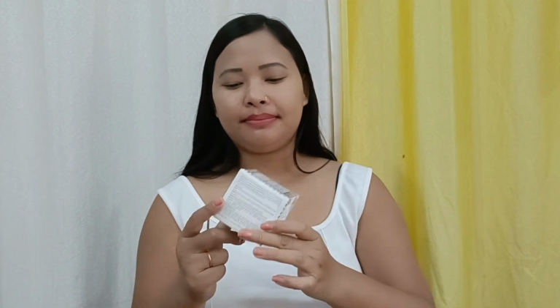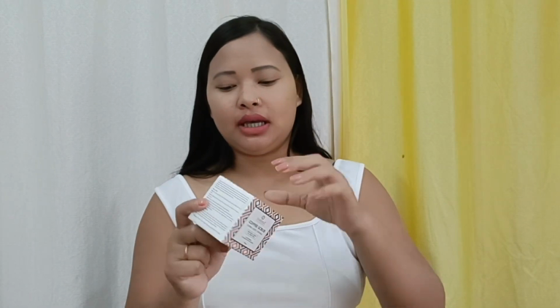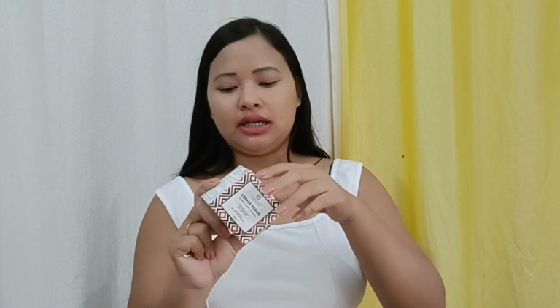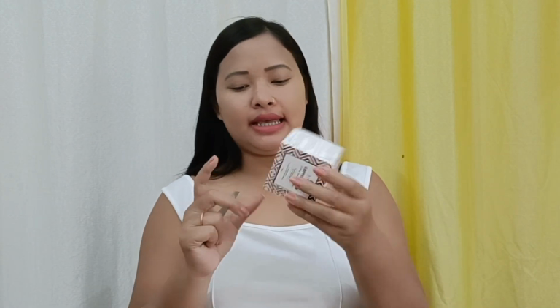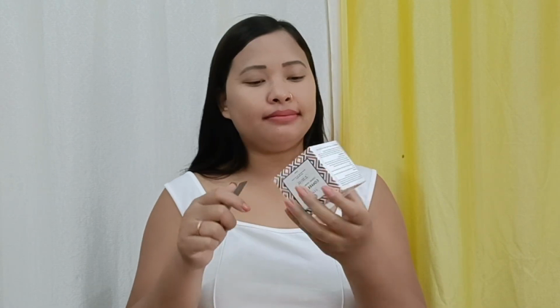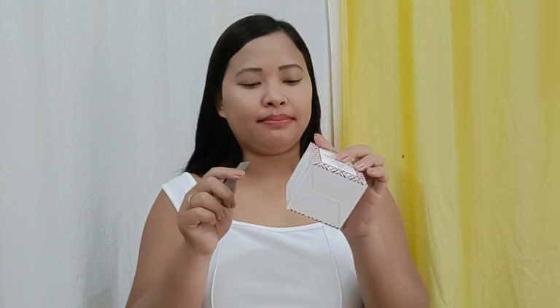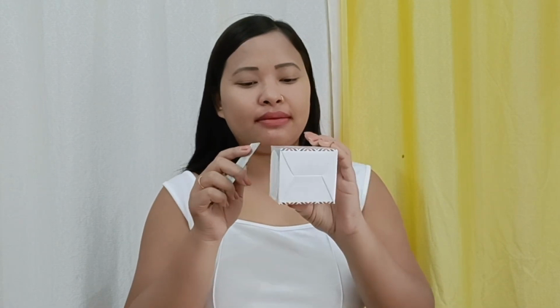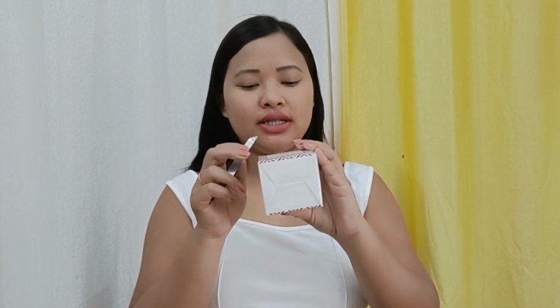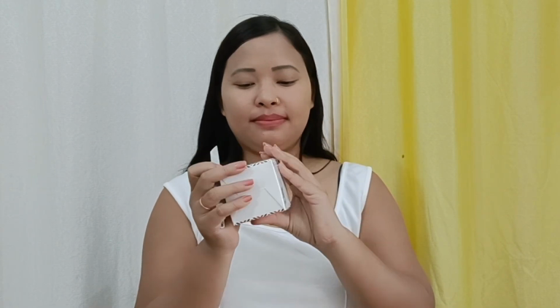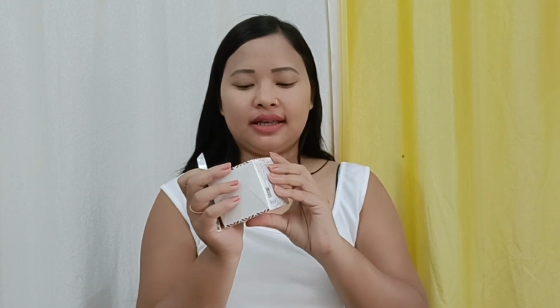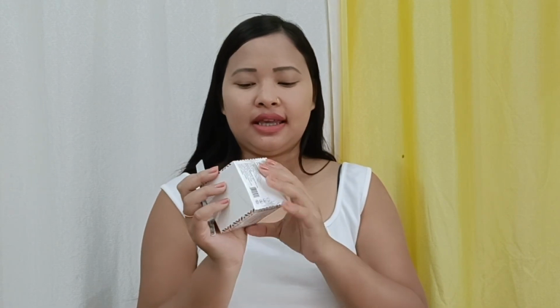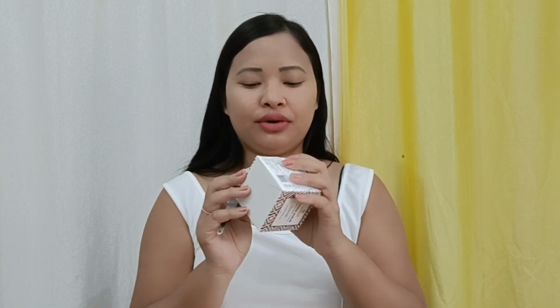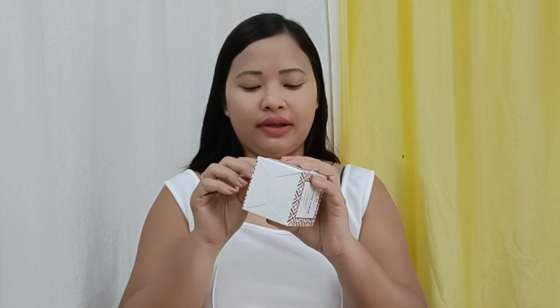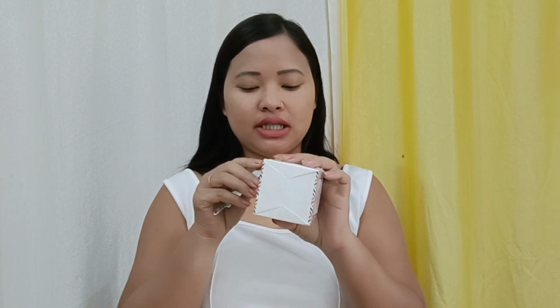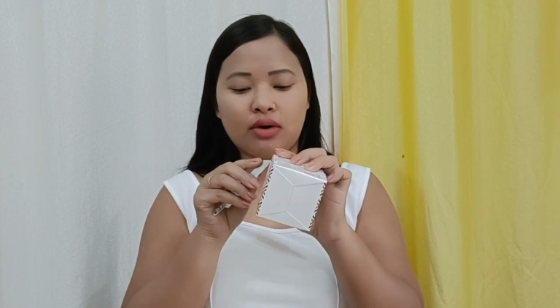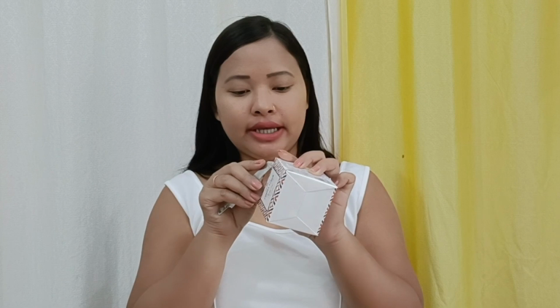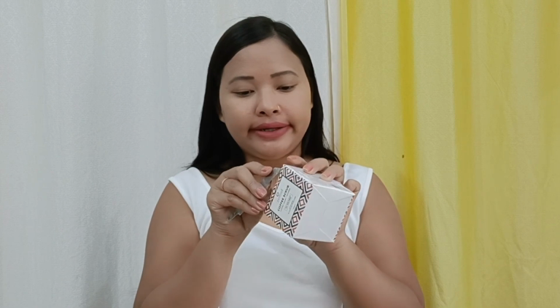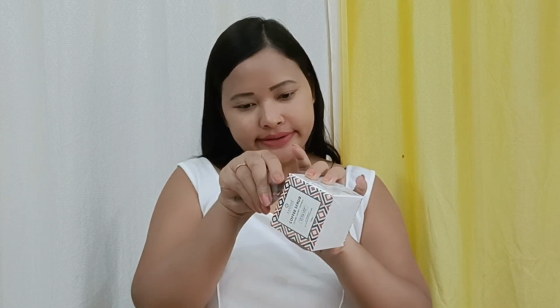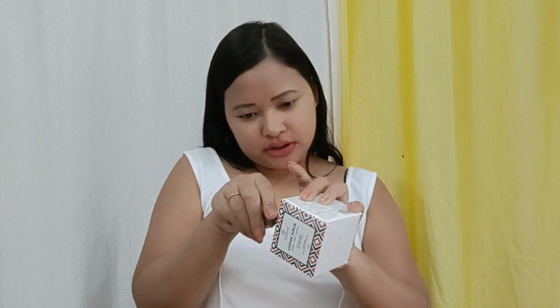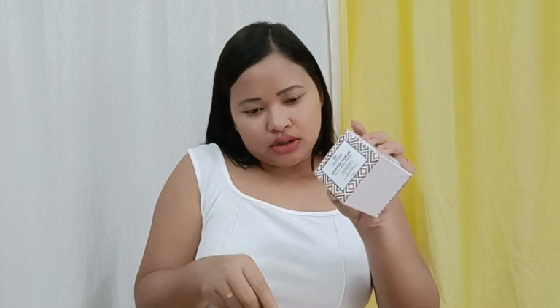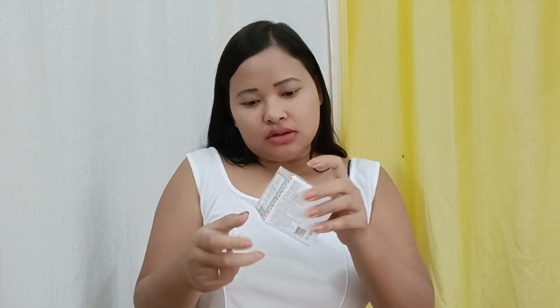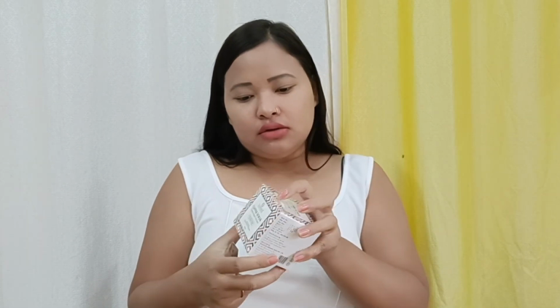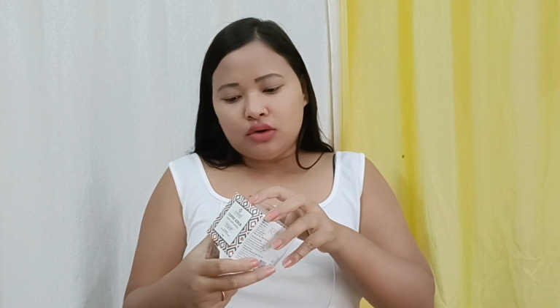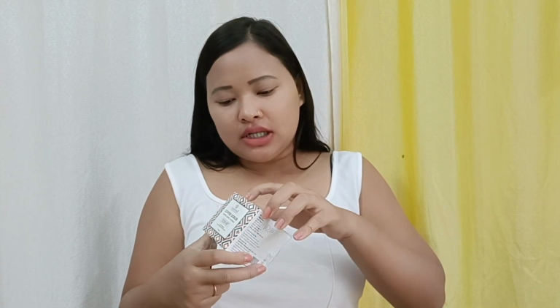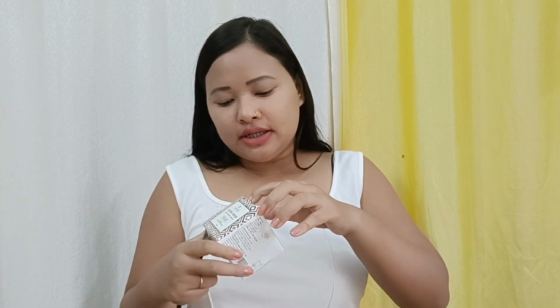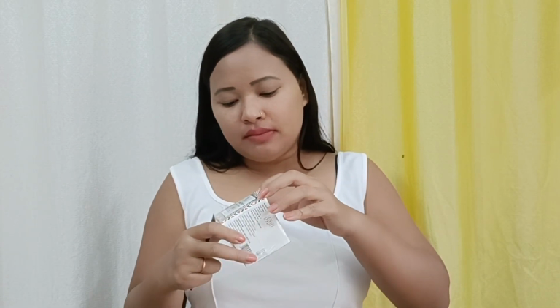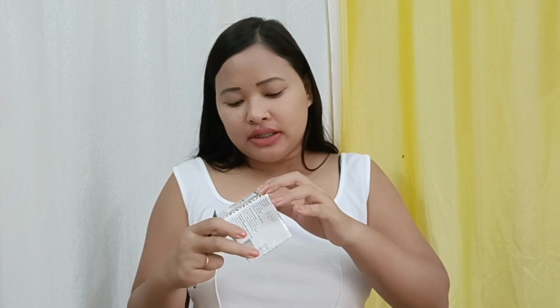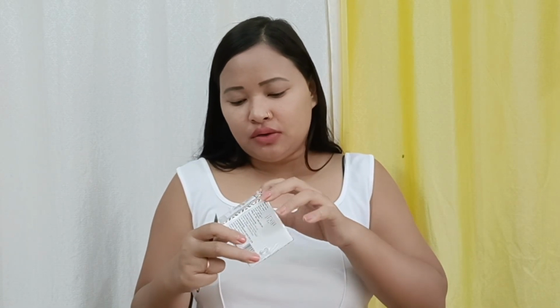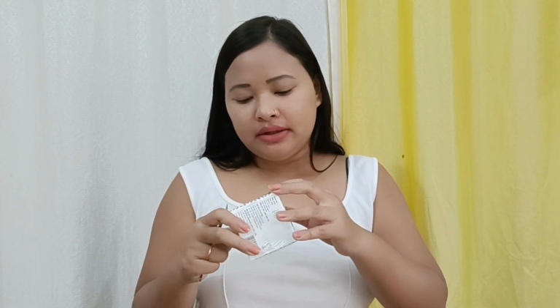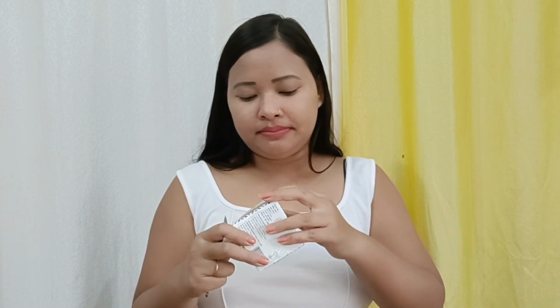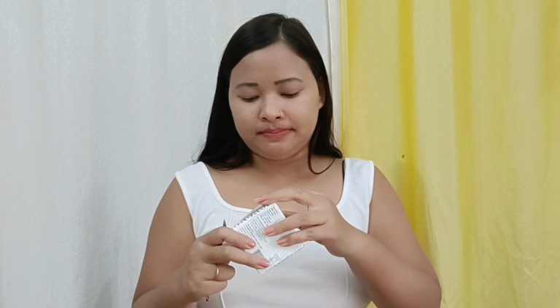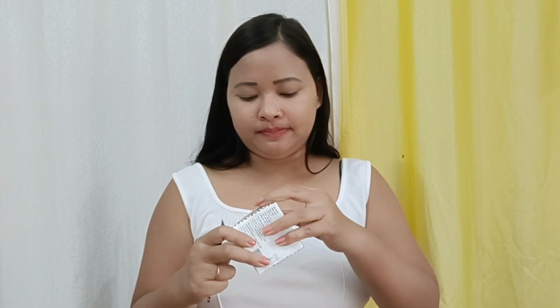We can use this body scrub on the full face and body. Let's open it quickly.